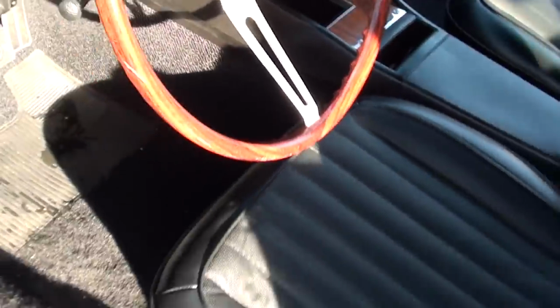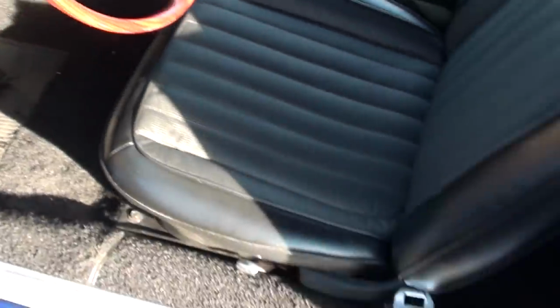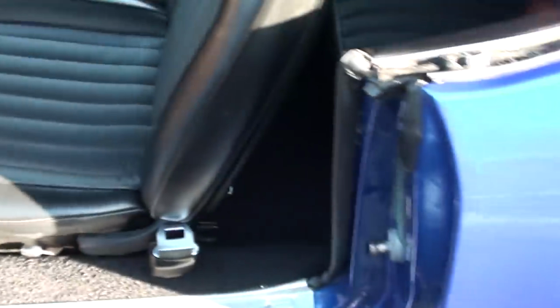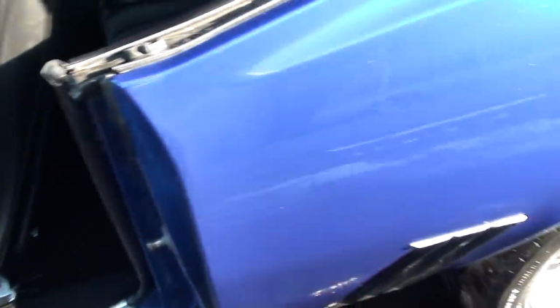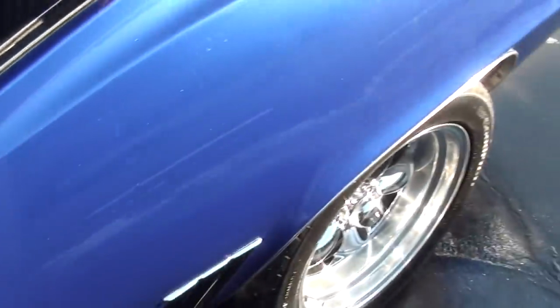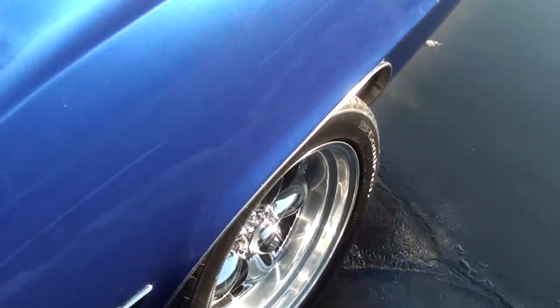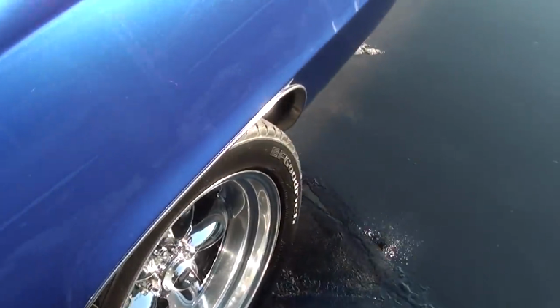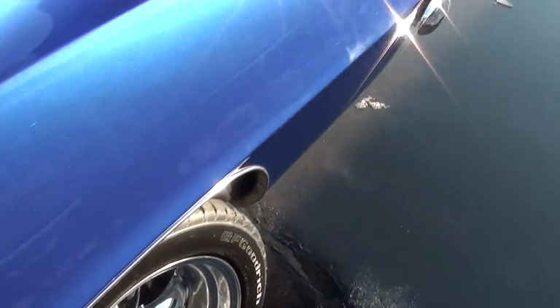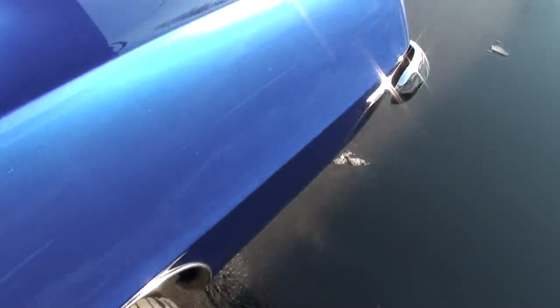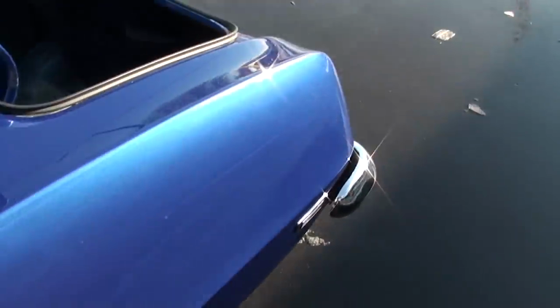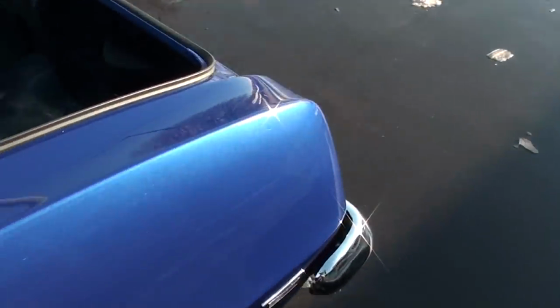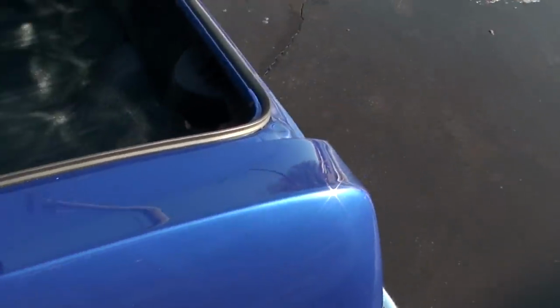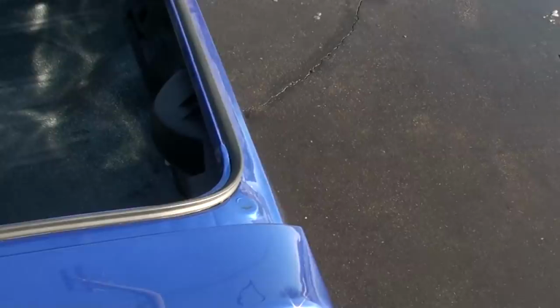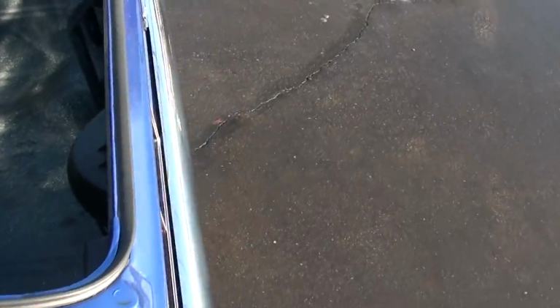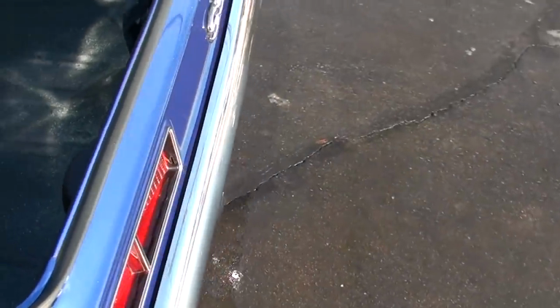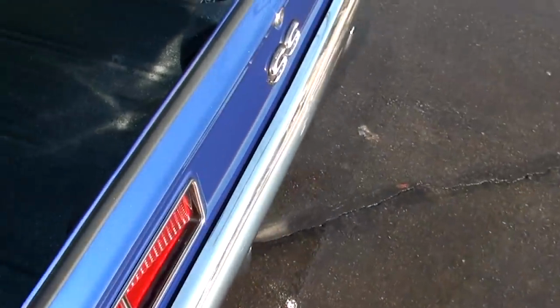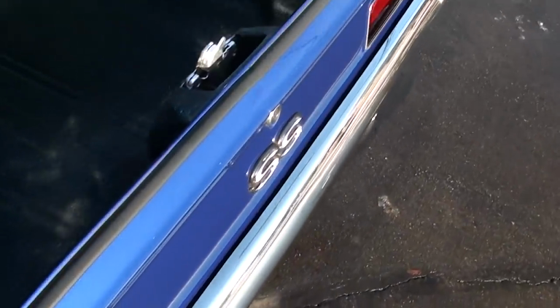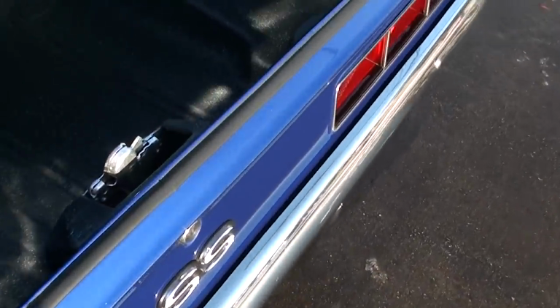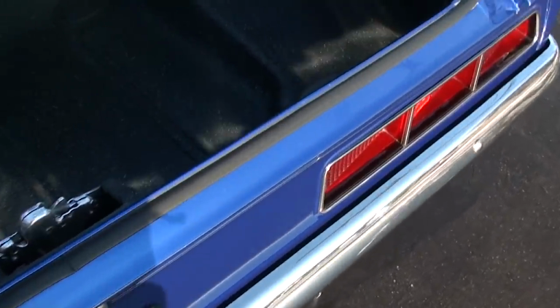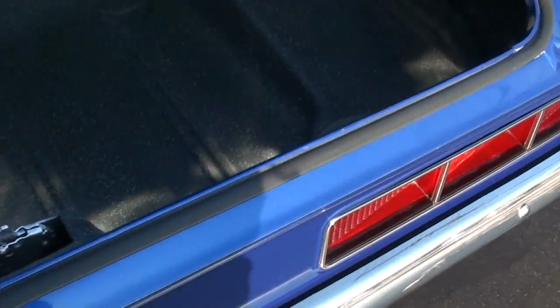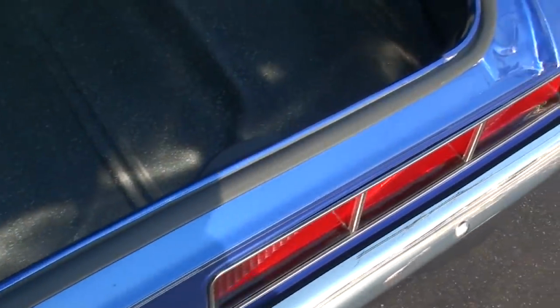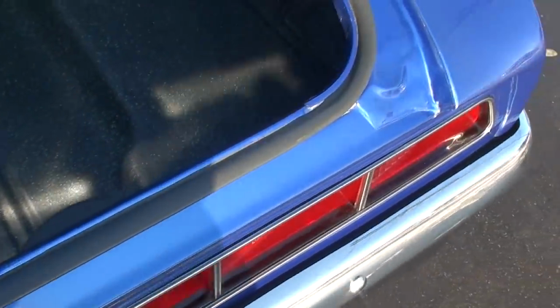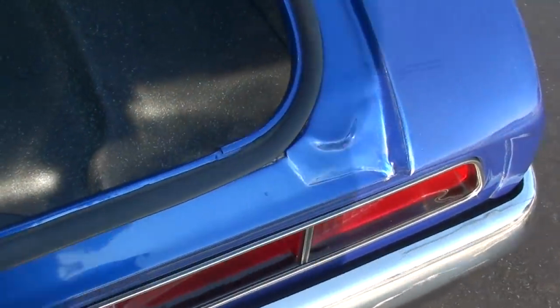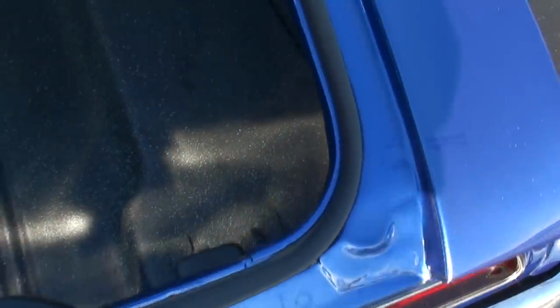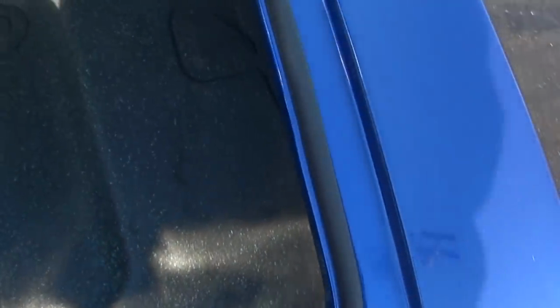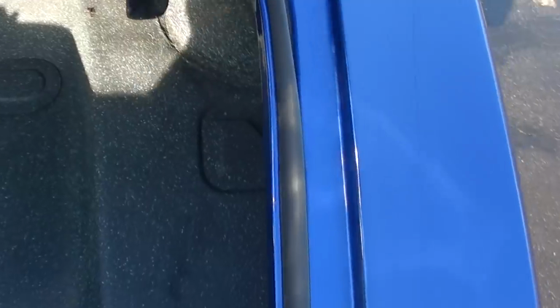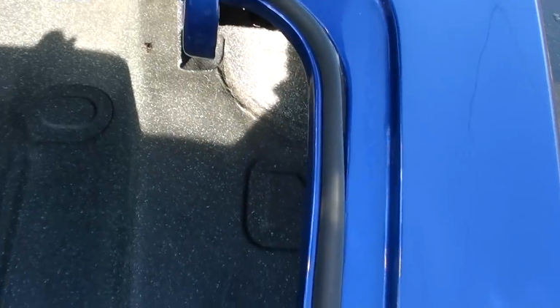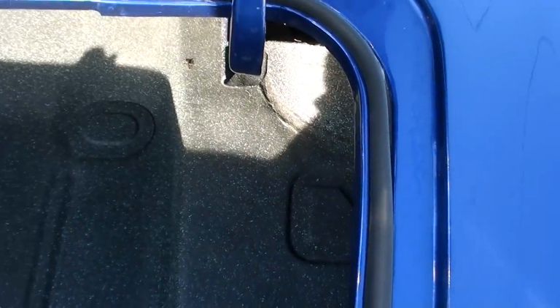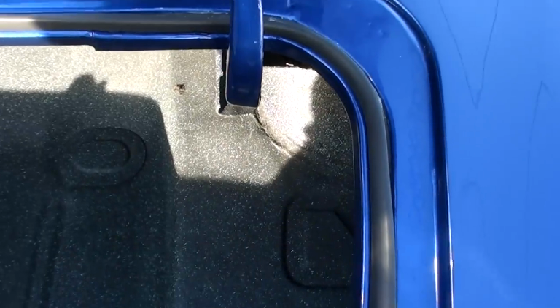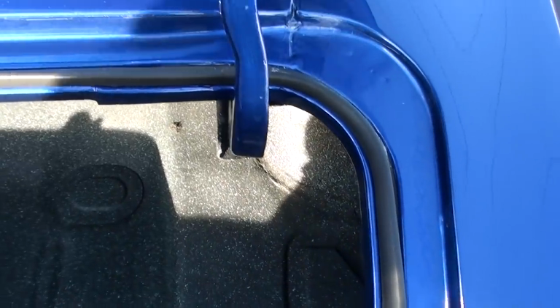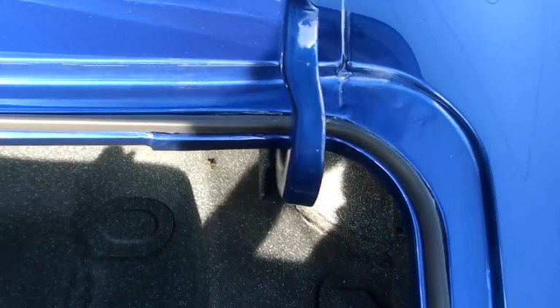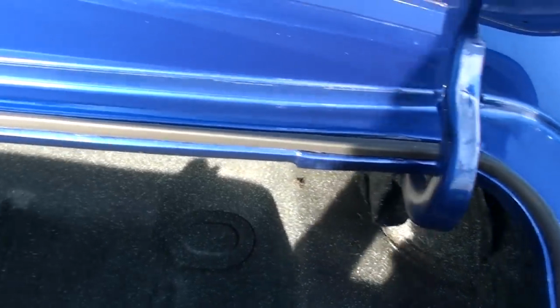H-pipe Flowmaster dual exhaust system. 12-bolt with 3.73 limited slip rear. It's got frame connectors as well as Hotchkiss rear shocks on it.